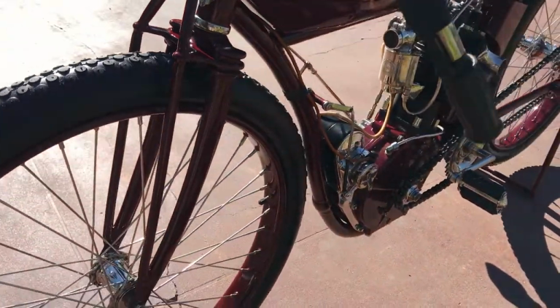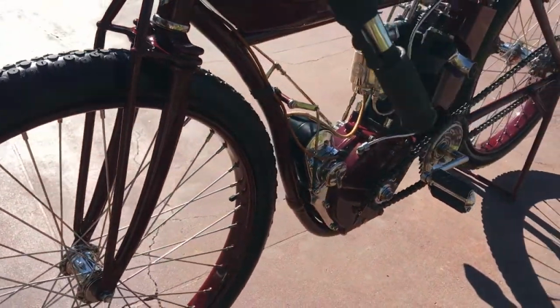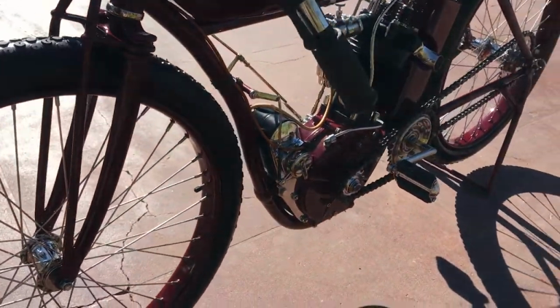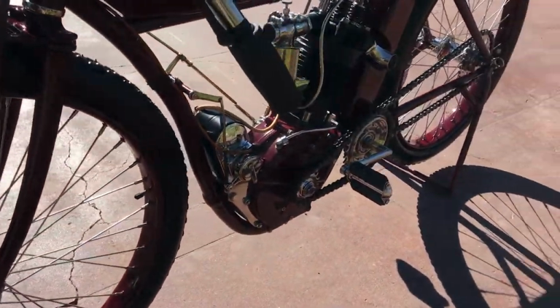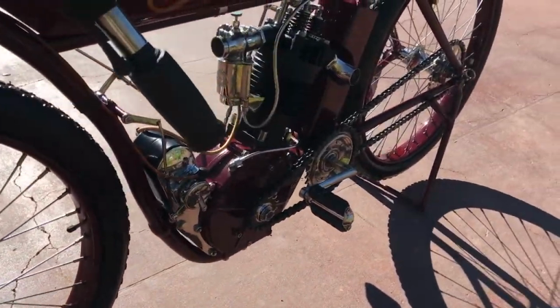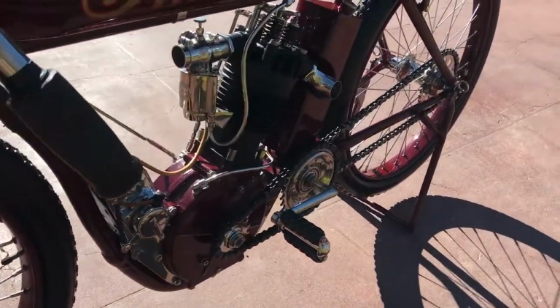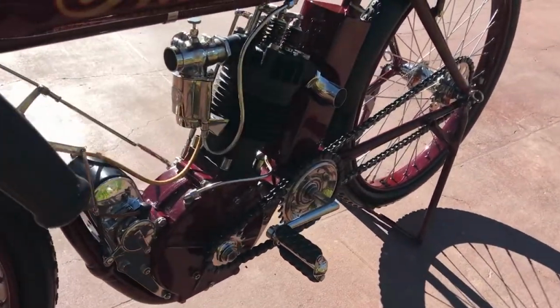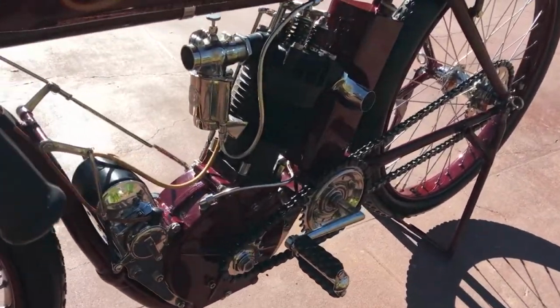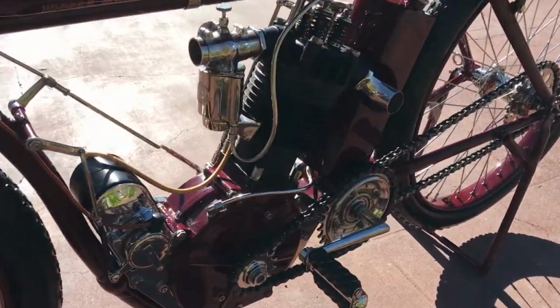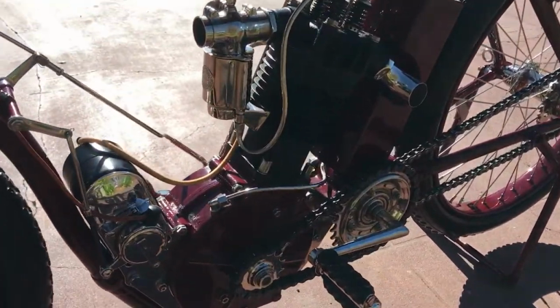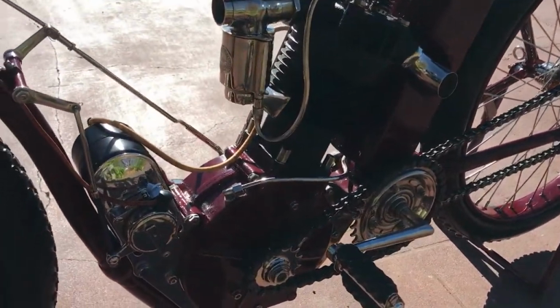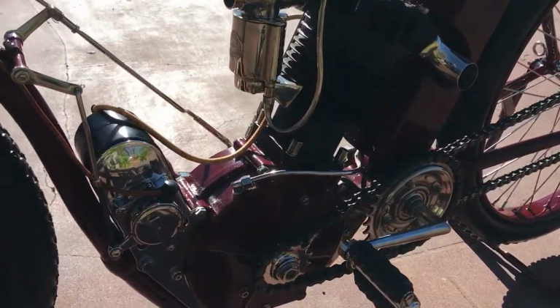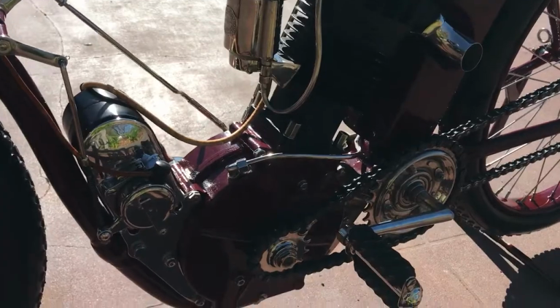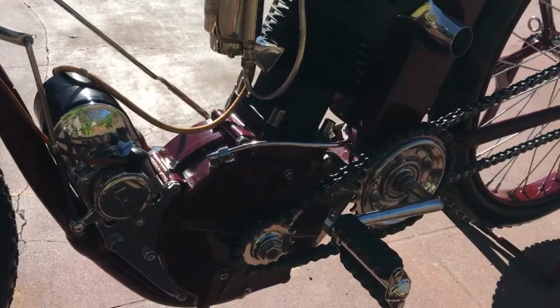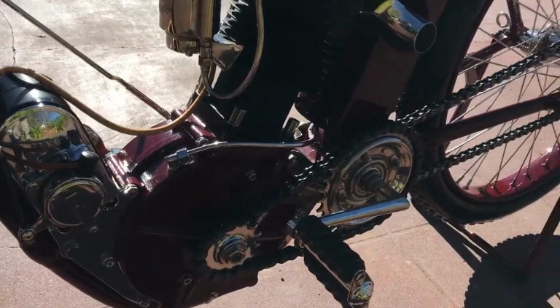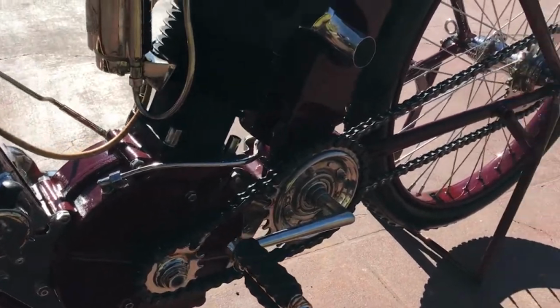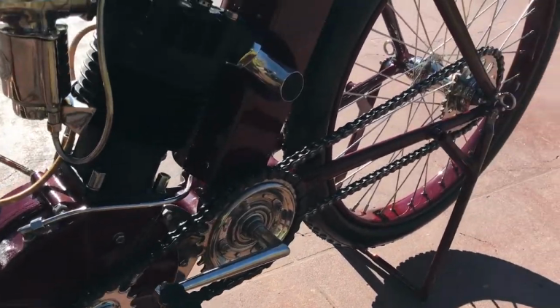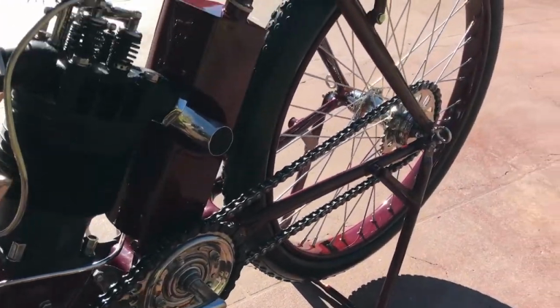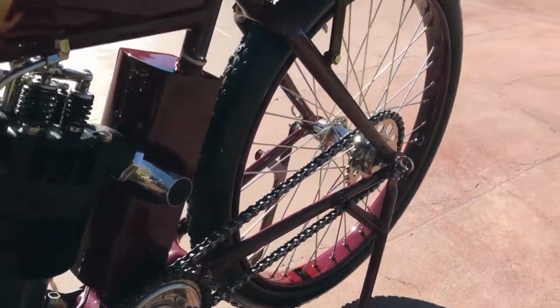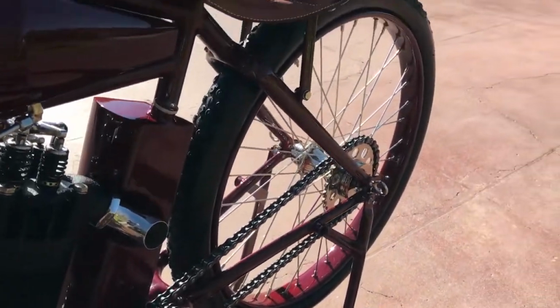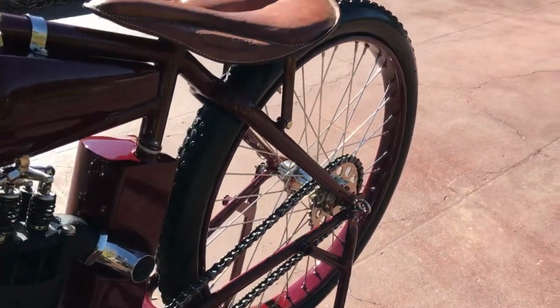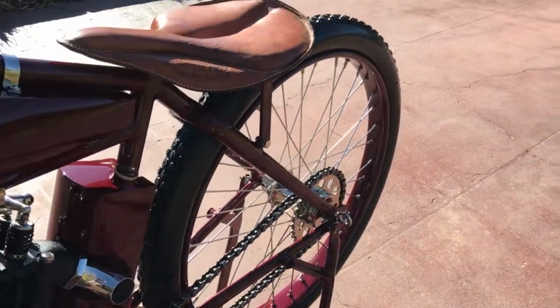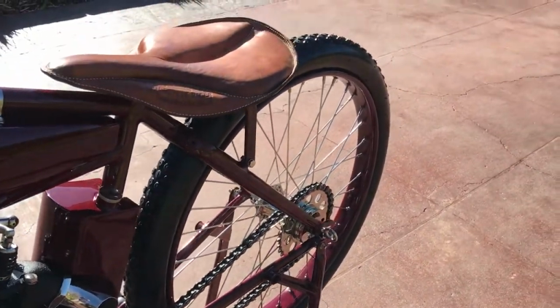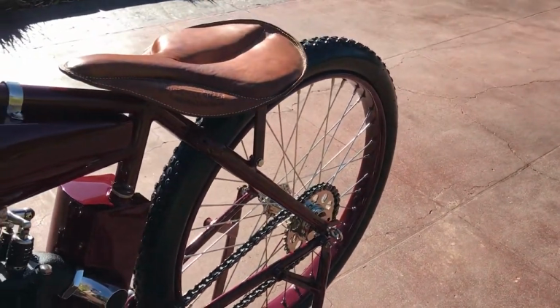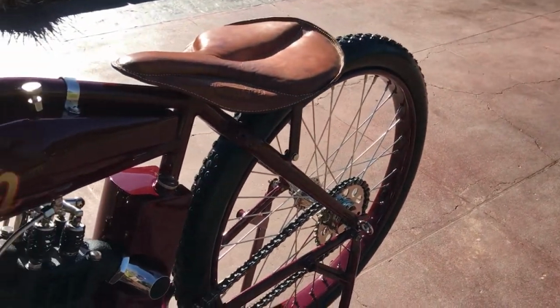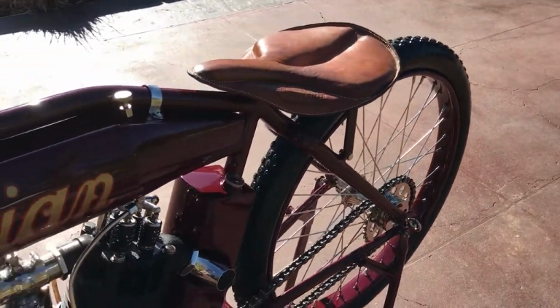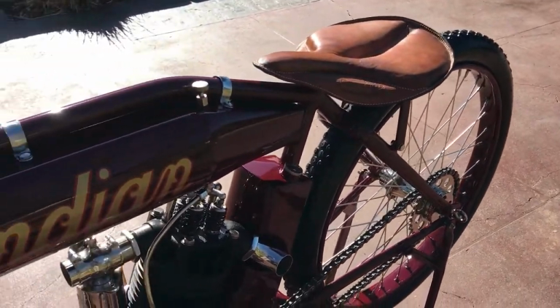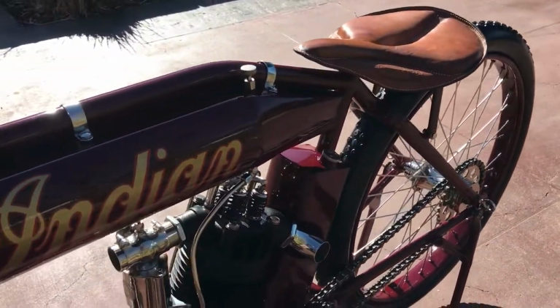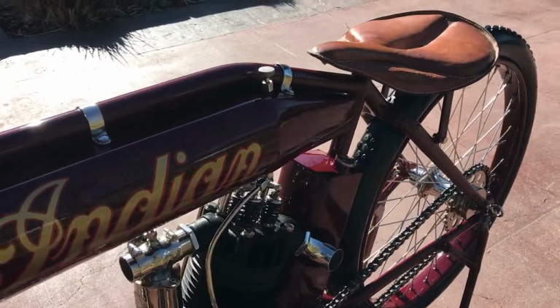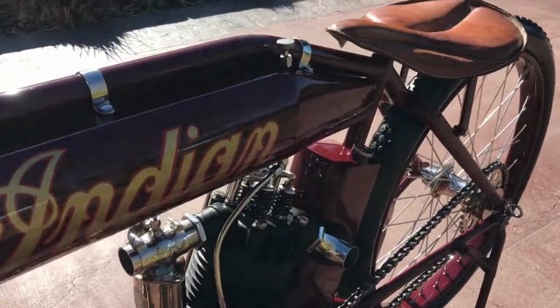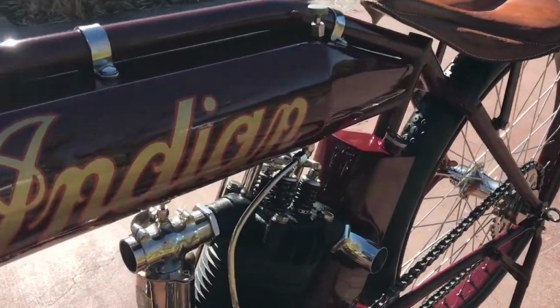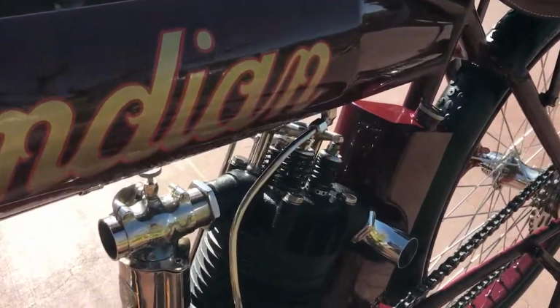Back in the 70s and 80s, what did you do? You restored them. Back then we didn't see the significance in the original paint livery.